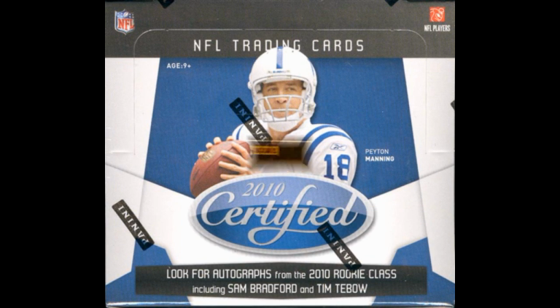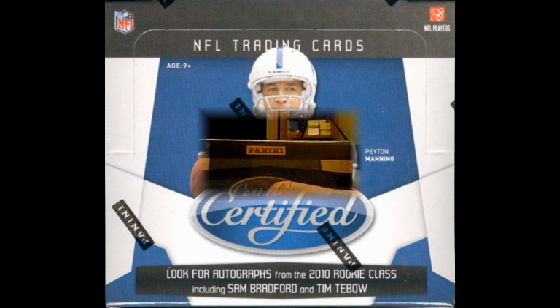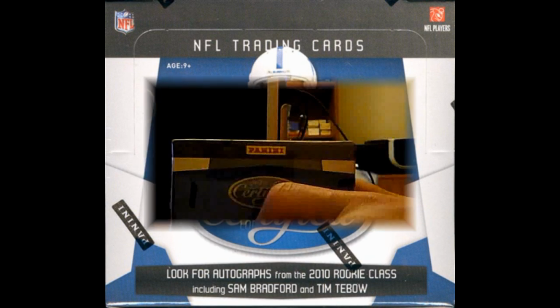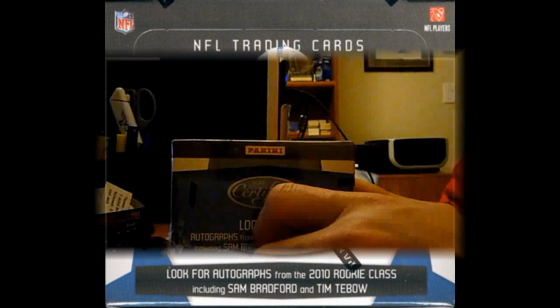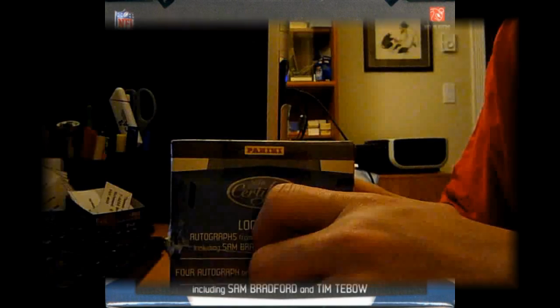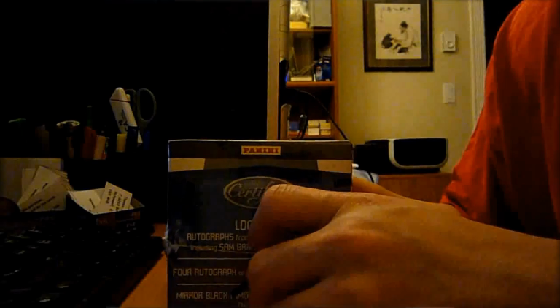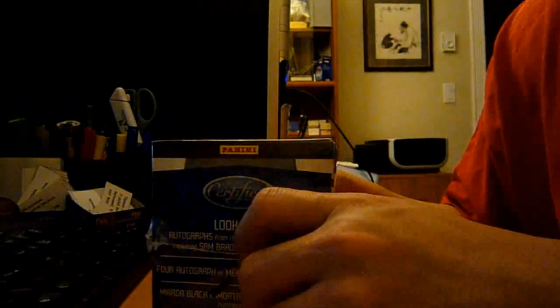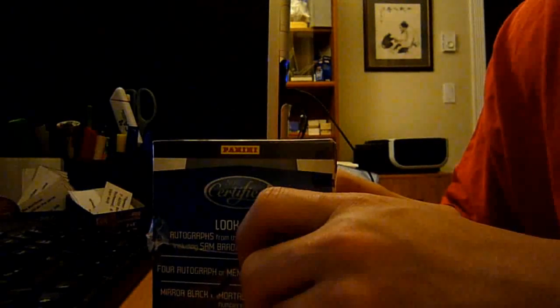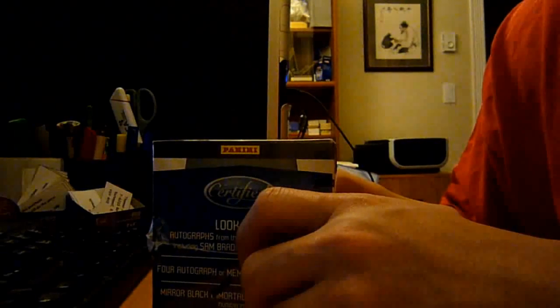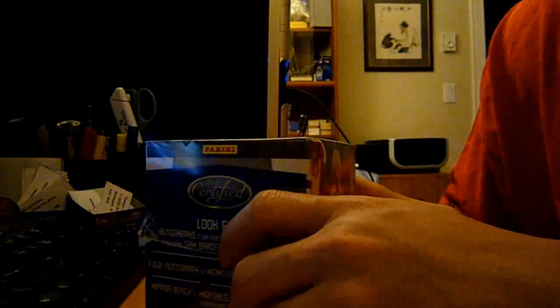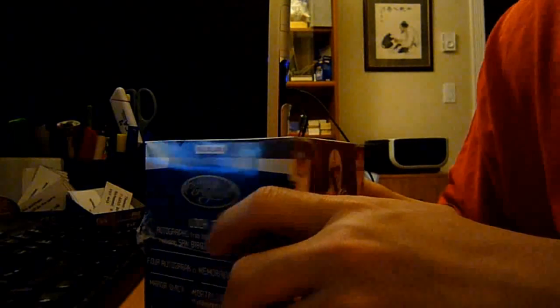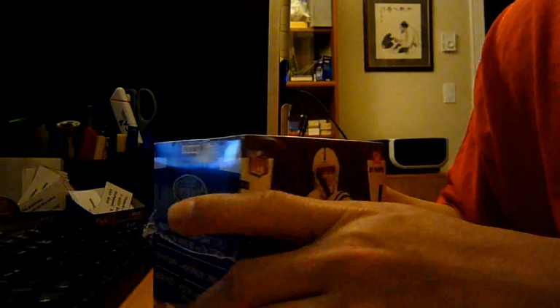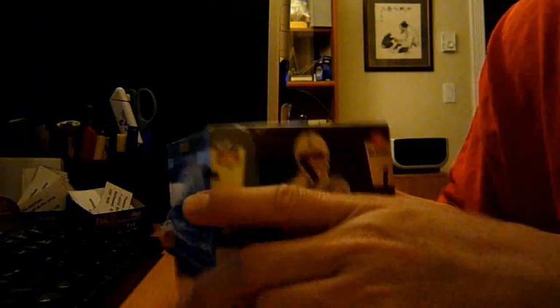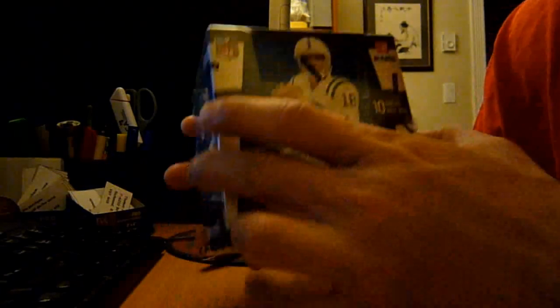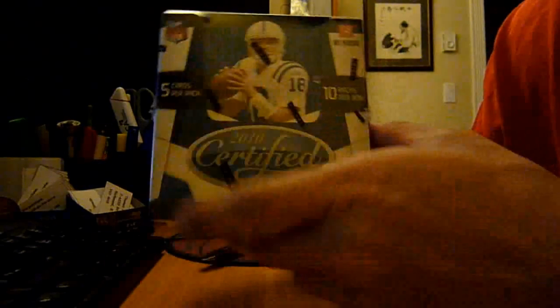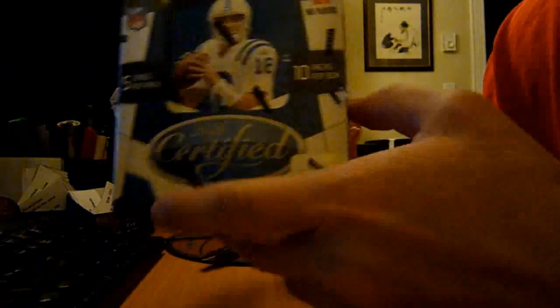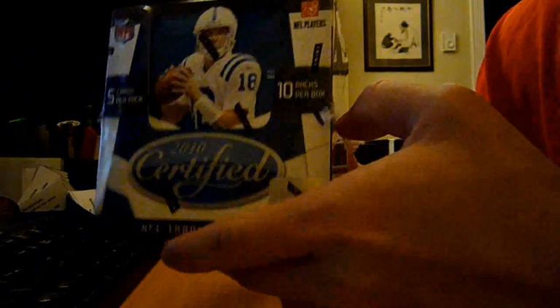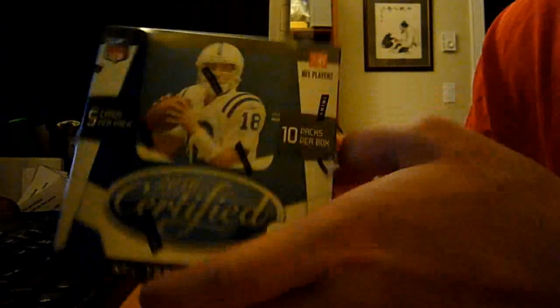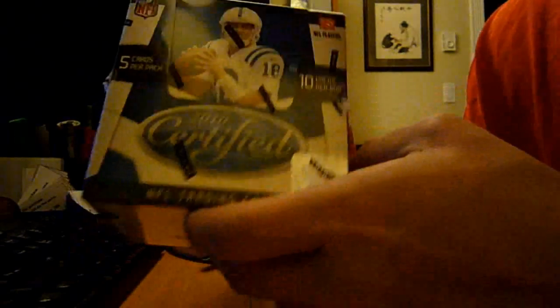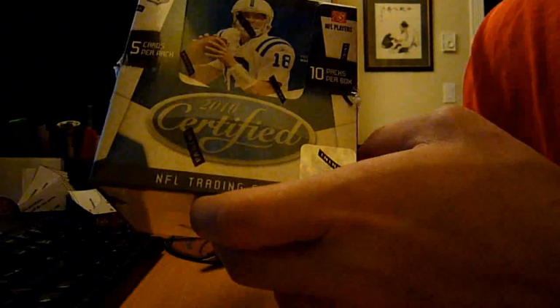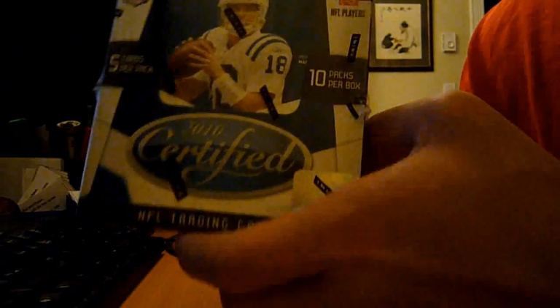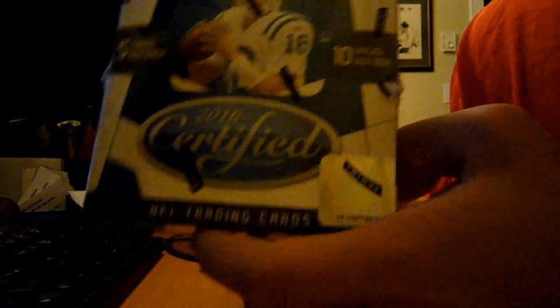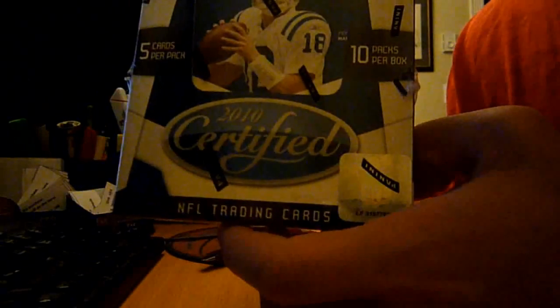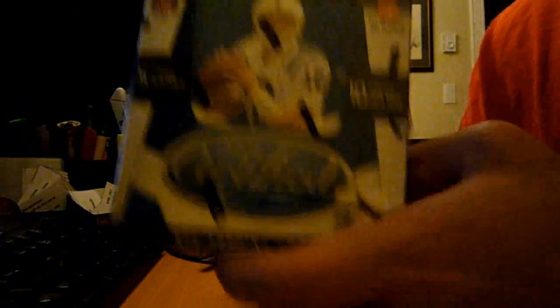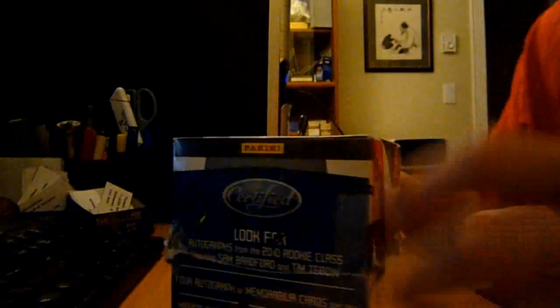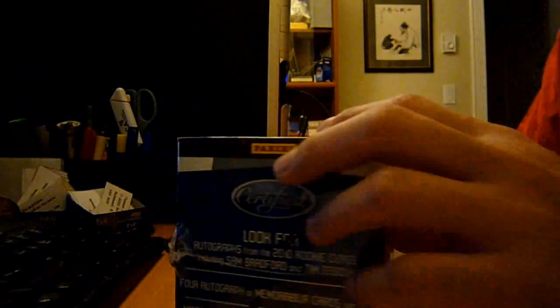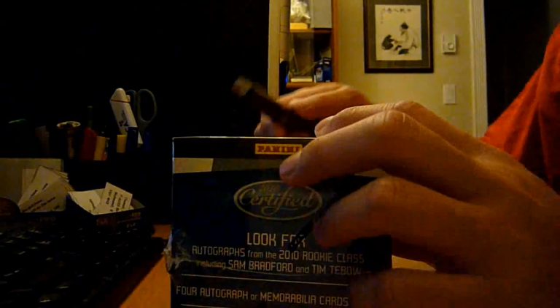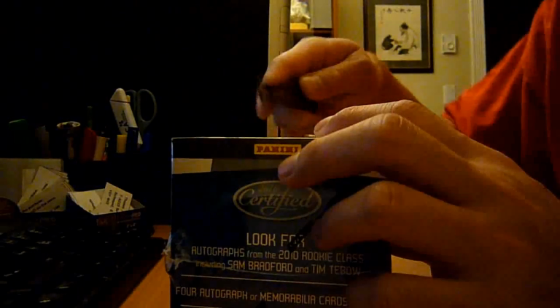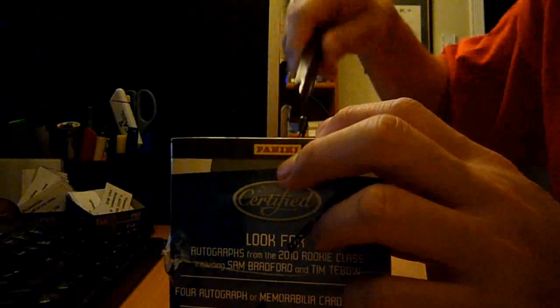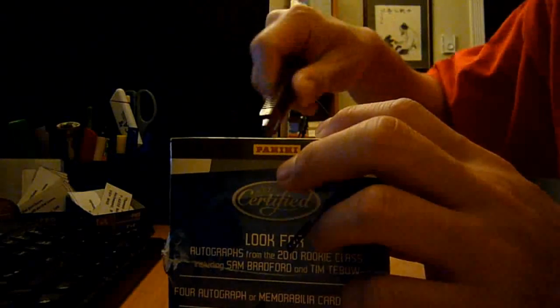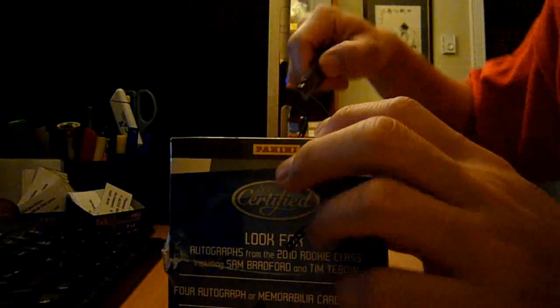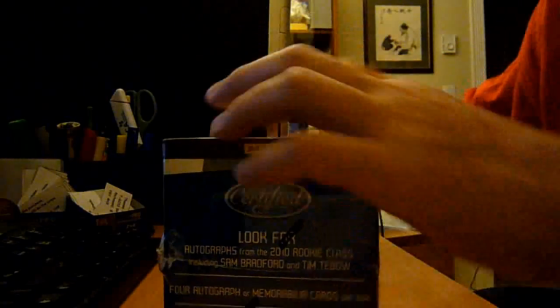What up YouTube, this is BT aka Panini Master, bringing you another box break of 2010 Certified Football. All right, let's do this.